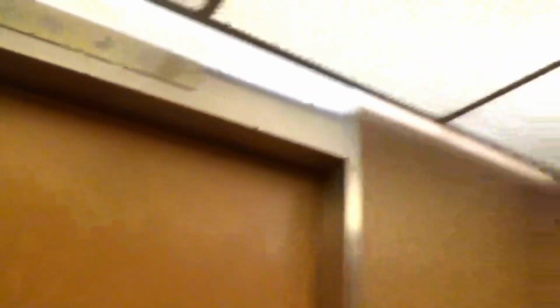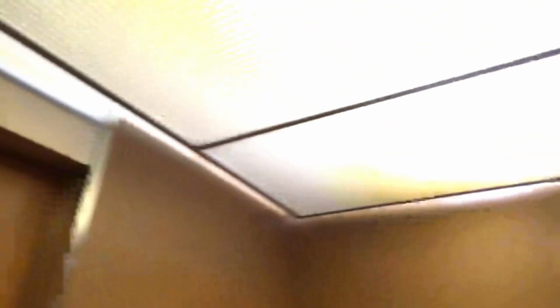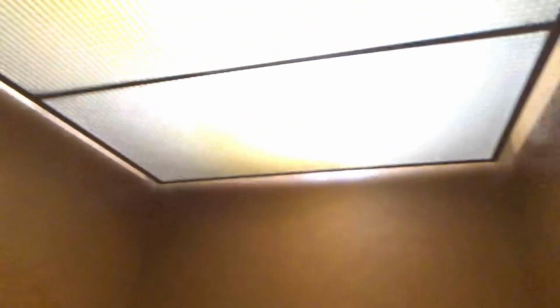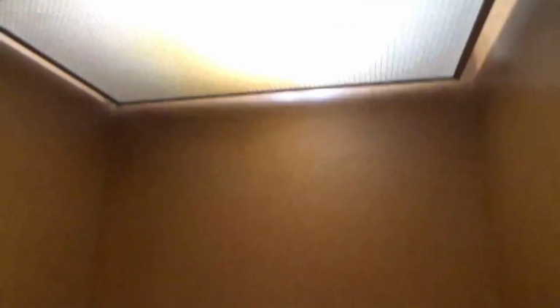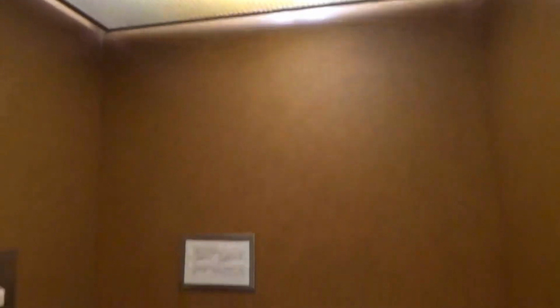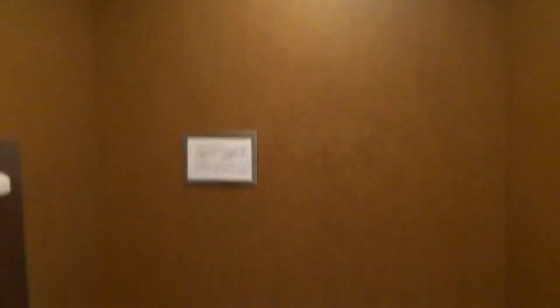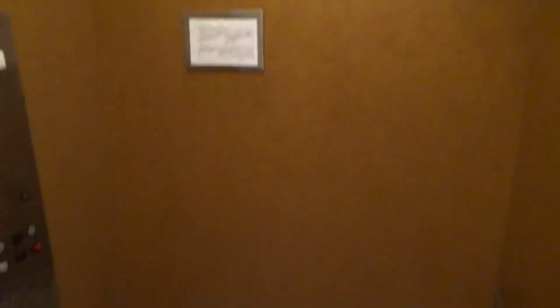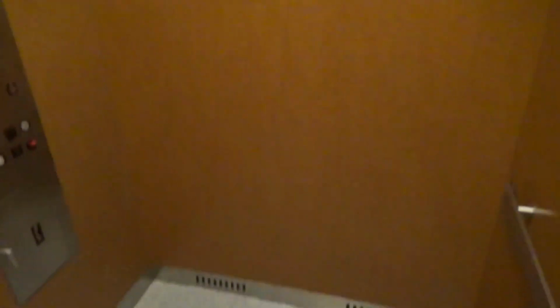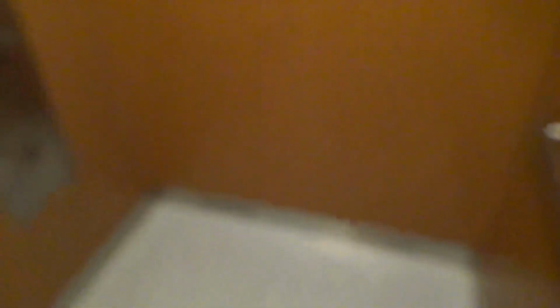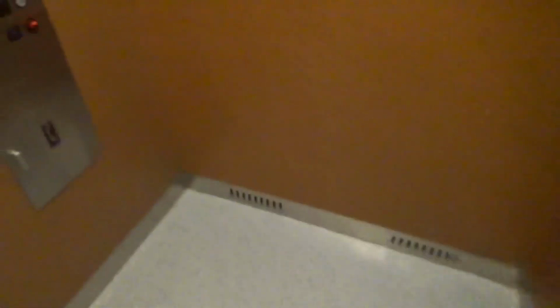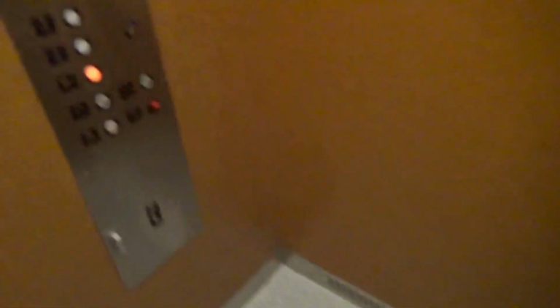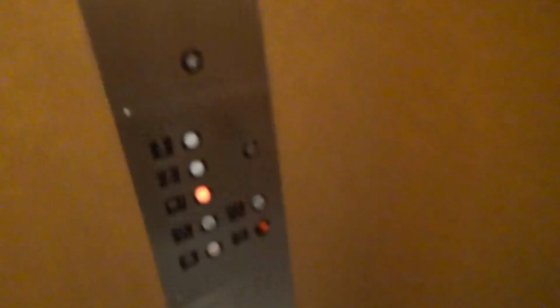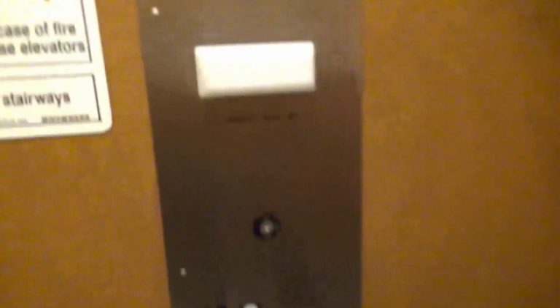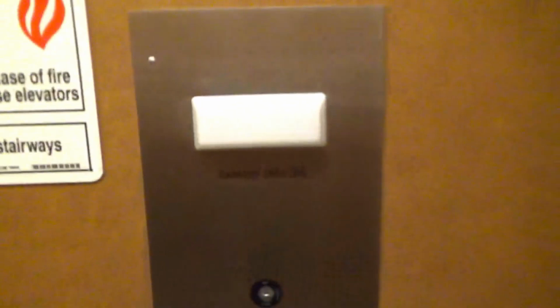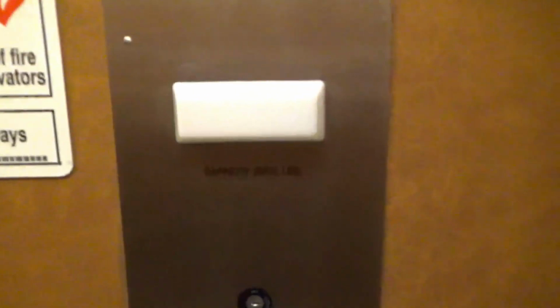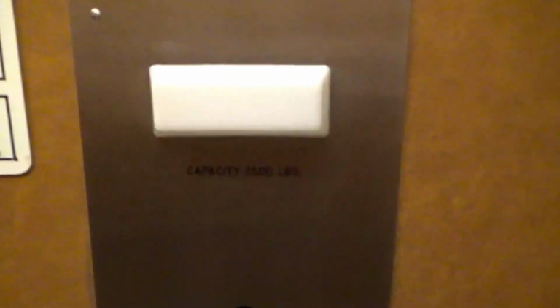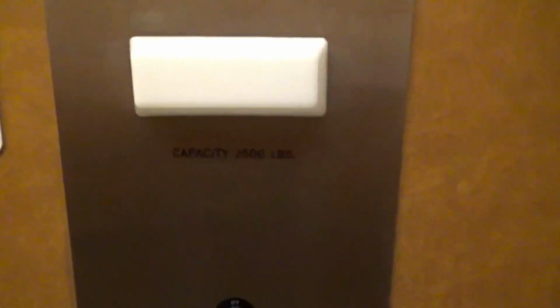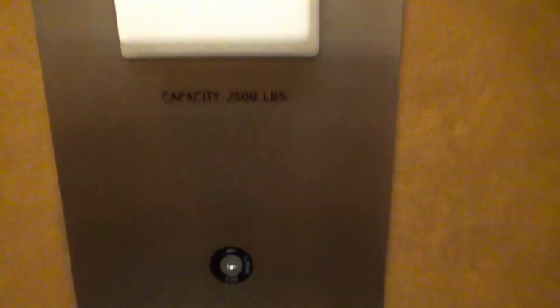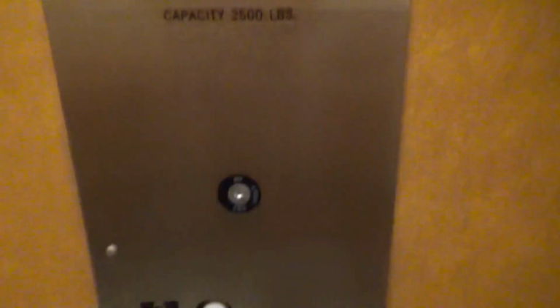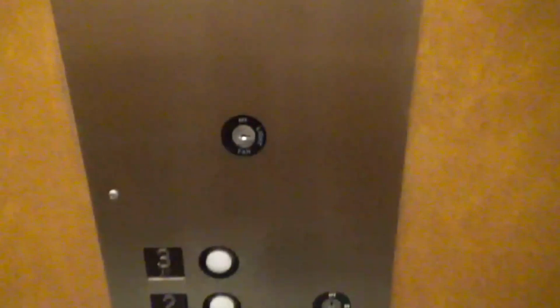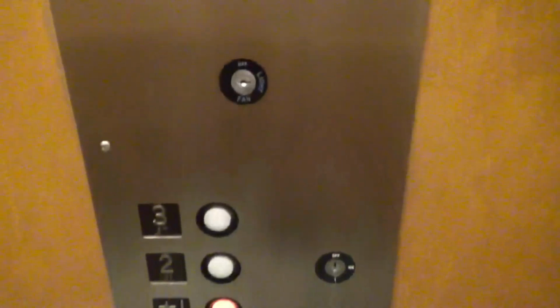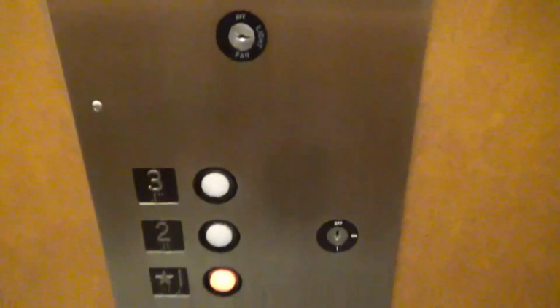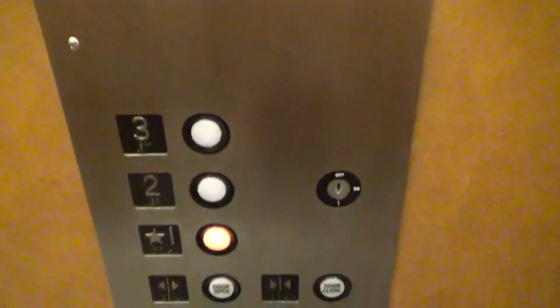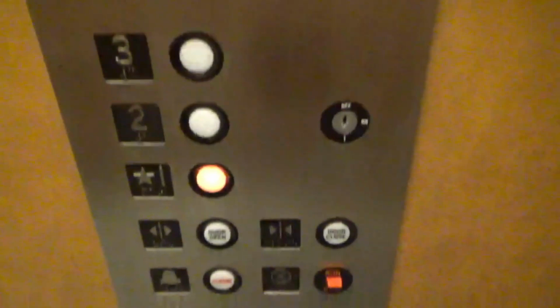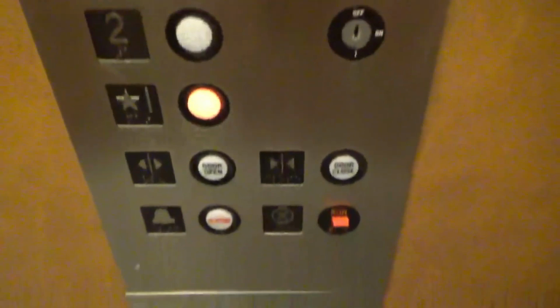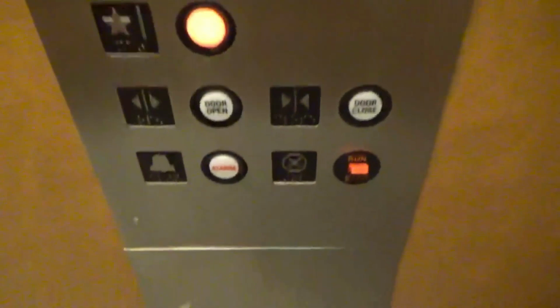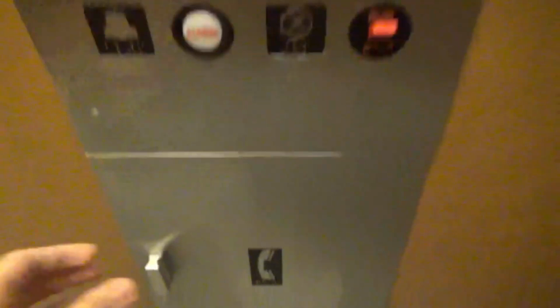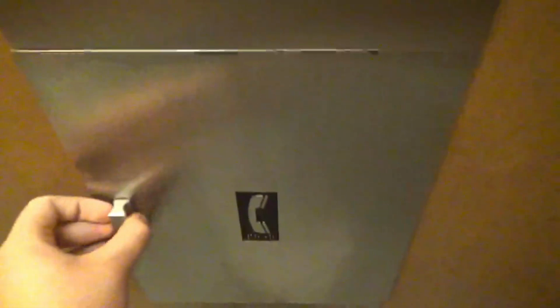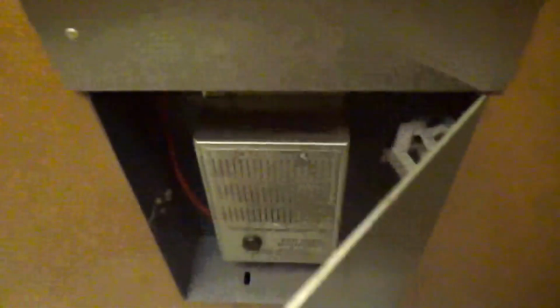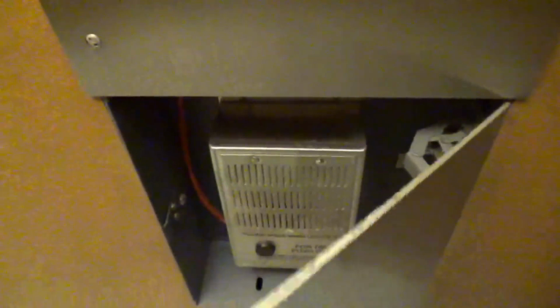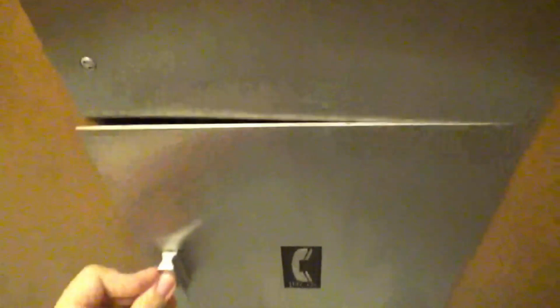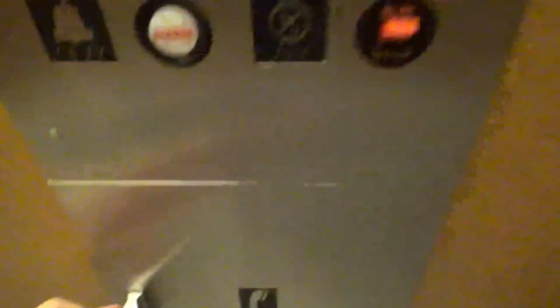Probably installed sometime in the late 80s or early 90s. The capacity is 2,500 pounds. These are your older GL Jet Plus buttons. It's got a phone in there.